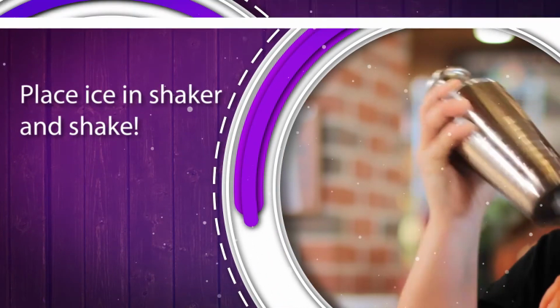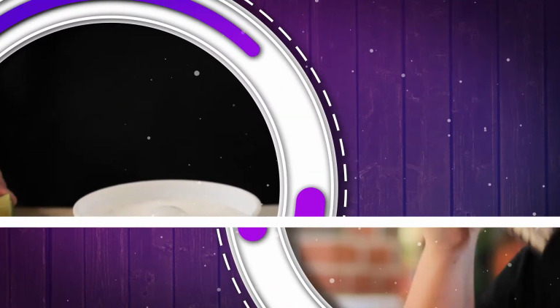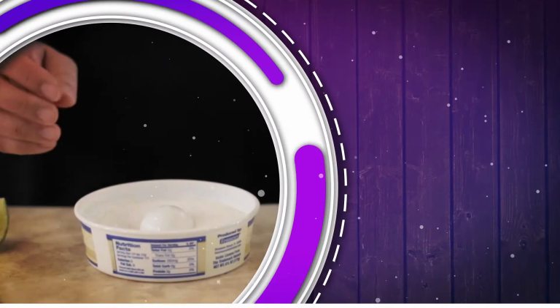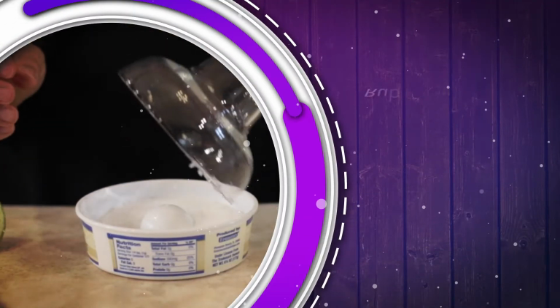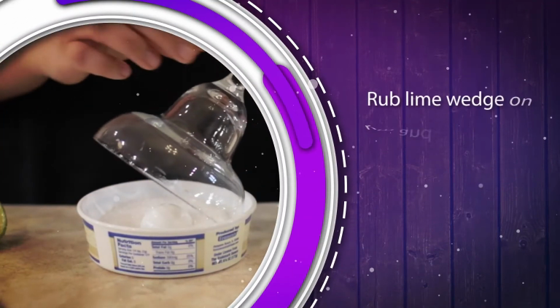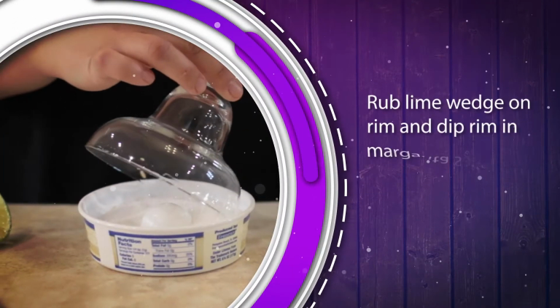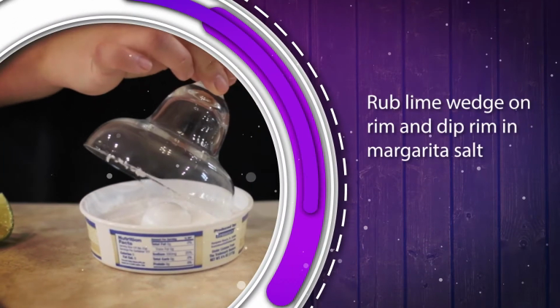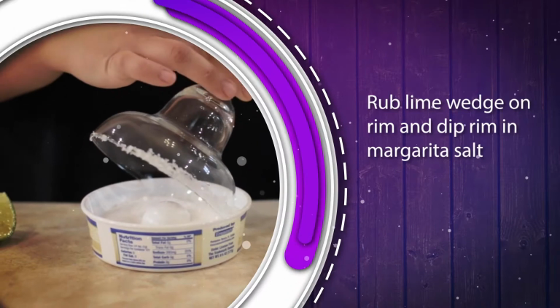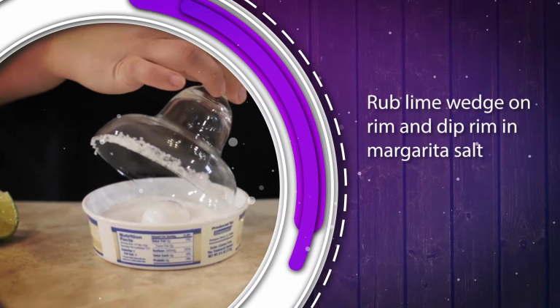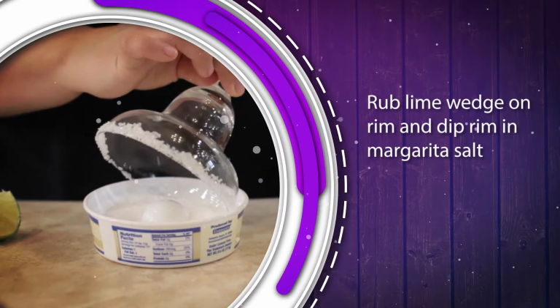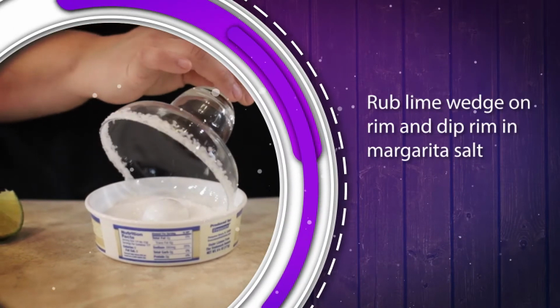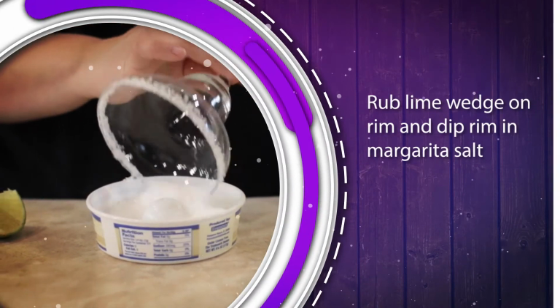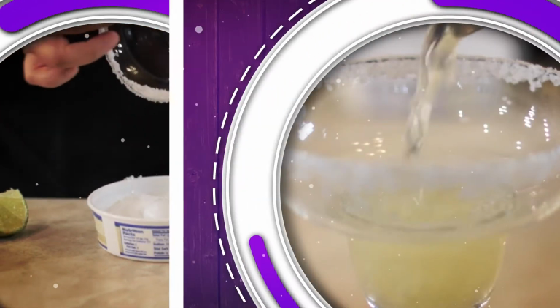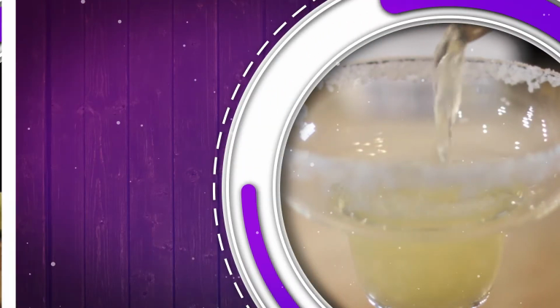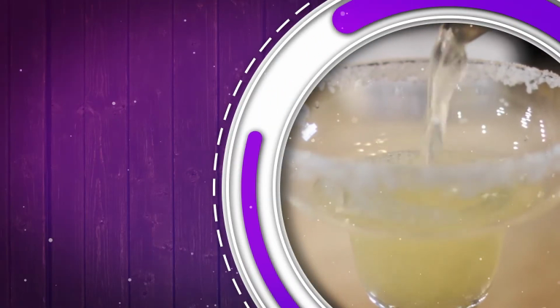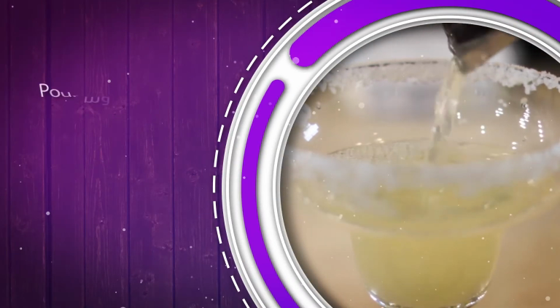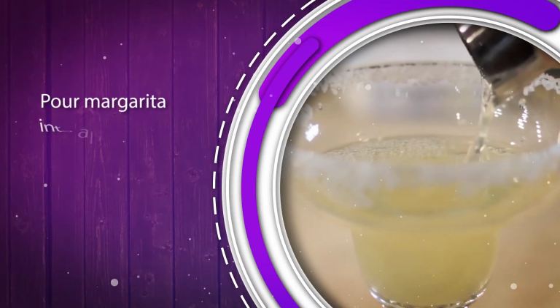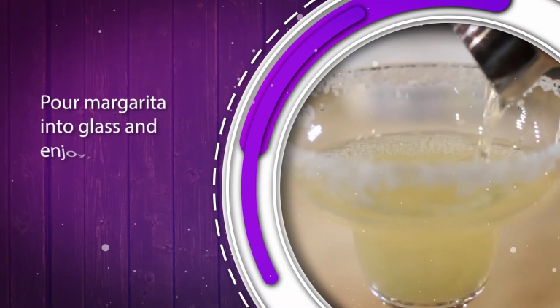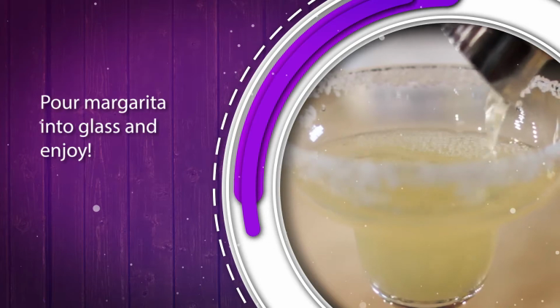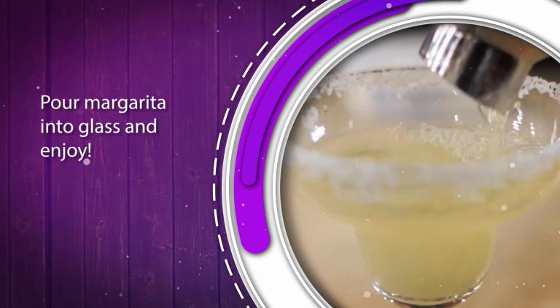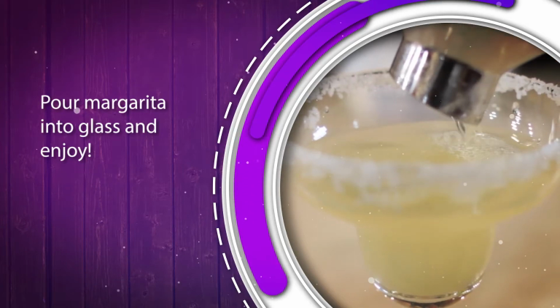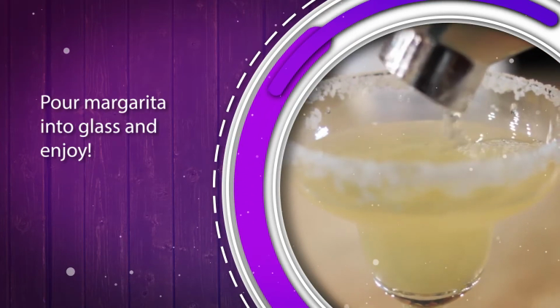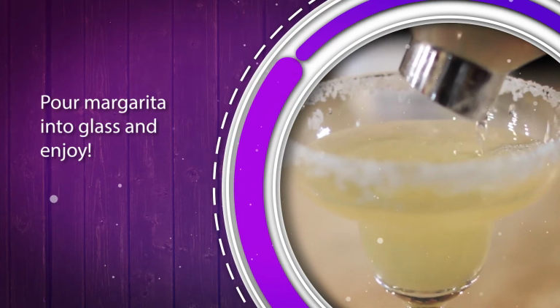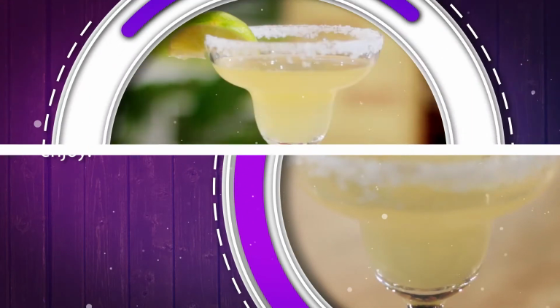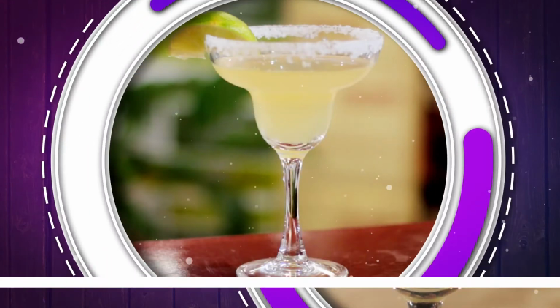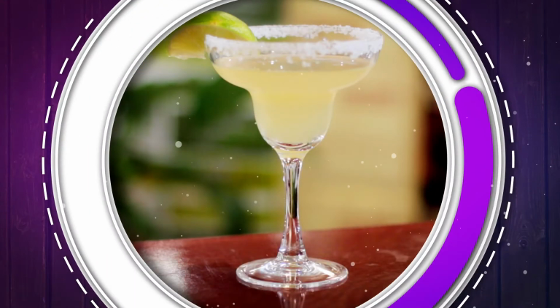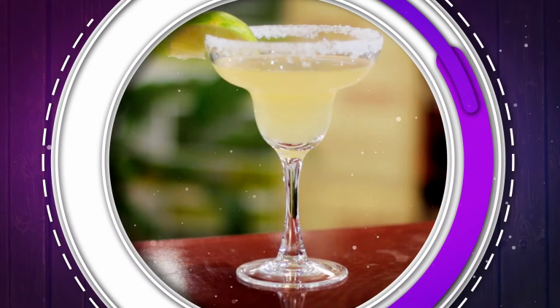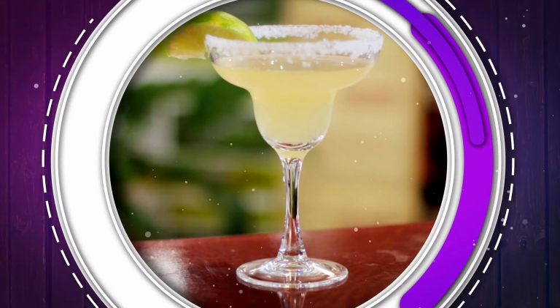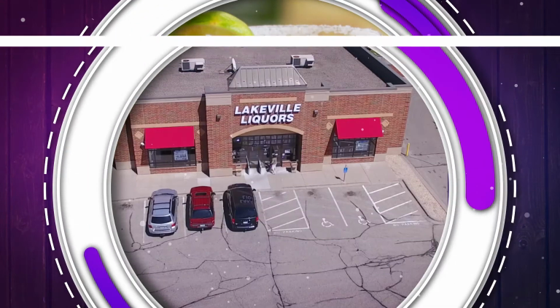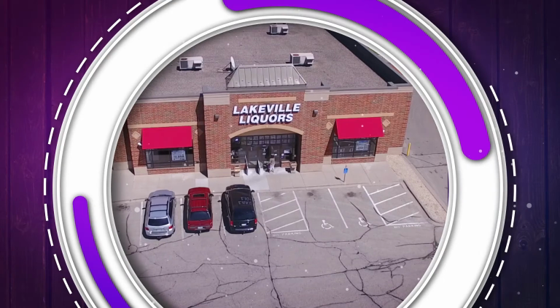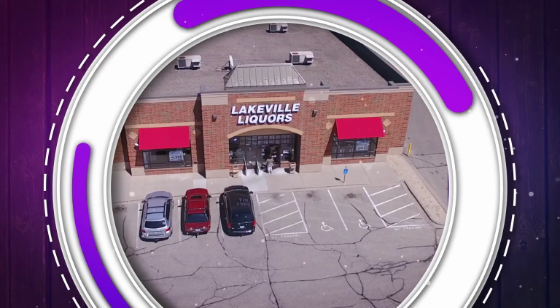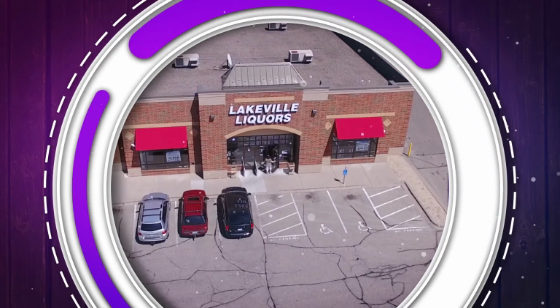To serve, salt the rim of a chilled margarita glass by running a lime wedge around the rim, then dipping the rim in margarita salt. Pour your cocktail into the glass and enjoy! Everything here but the lime can be found in your local Lakeville liquor store. We look forward to seeing you here. Cheers!